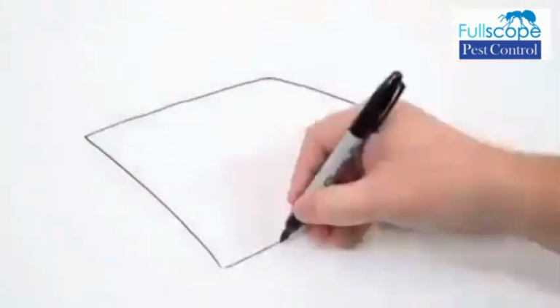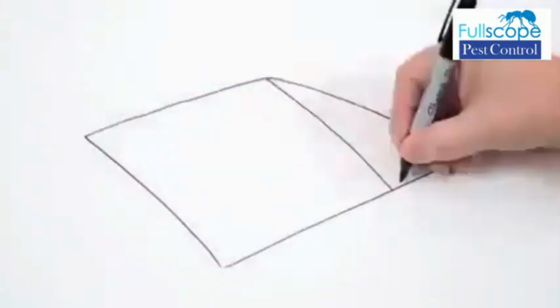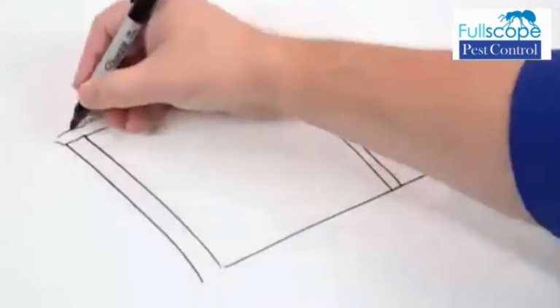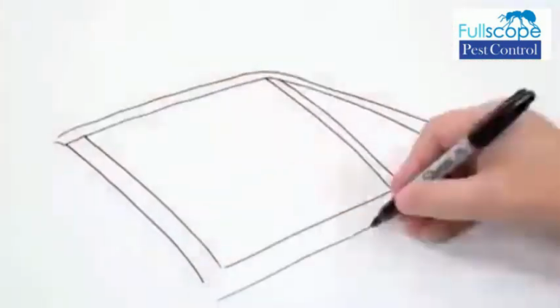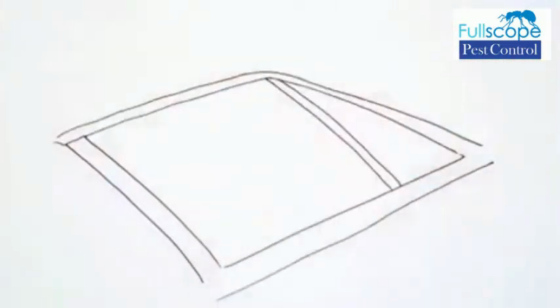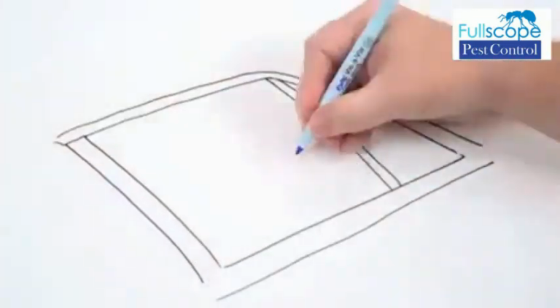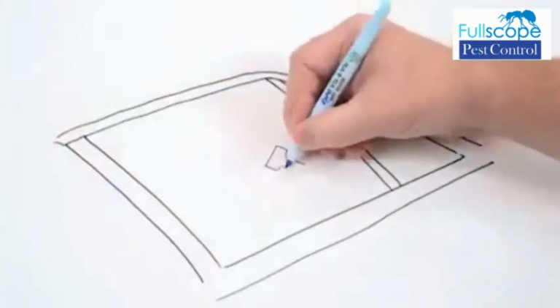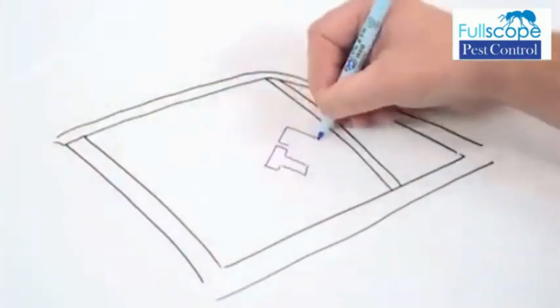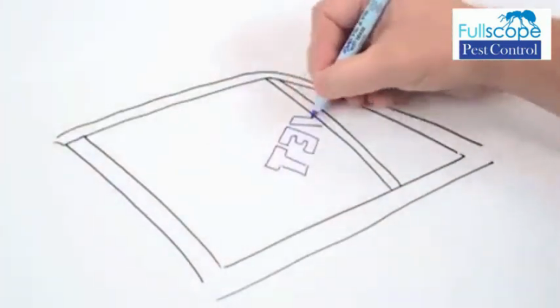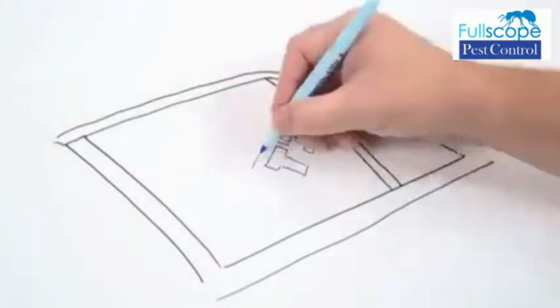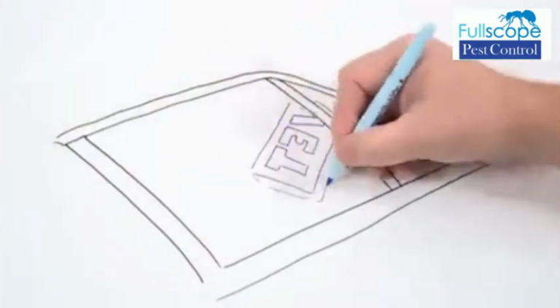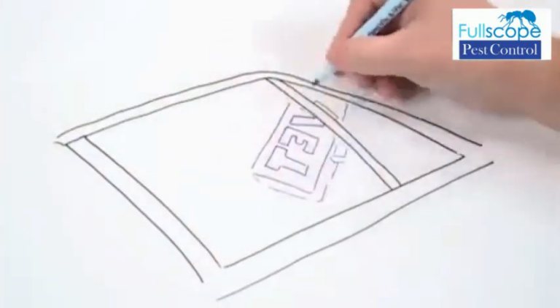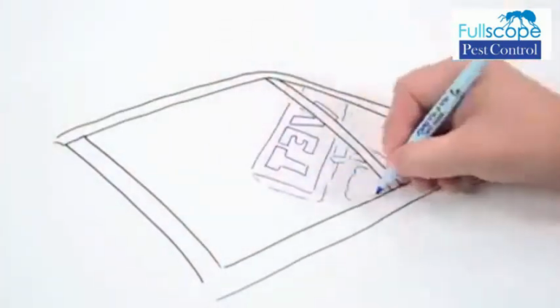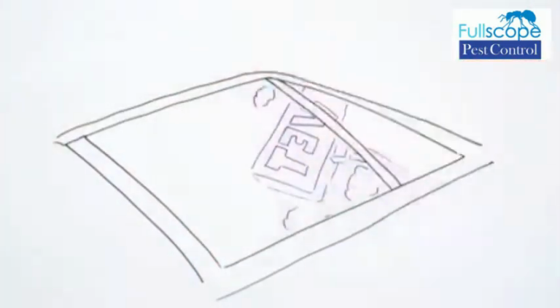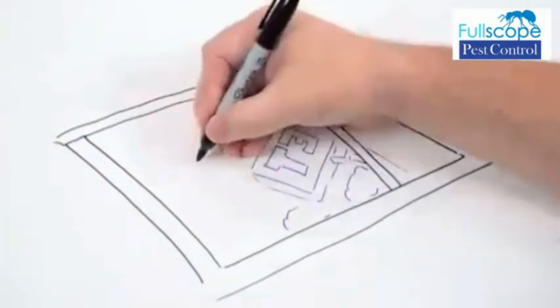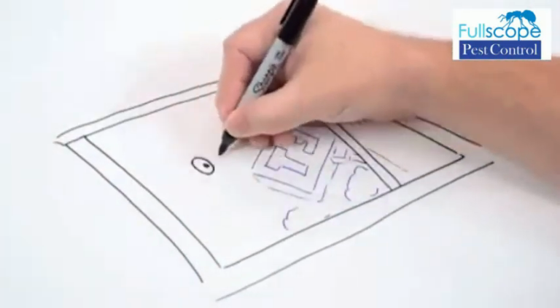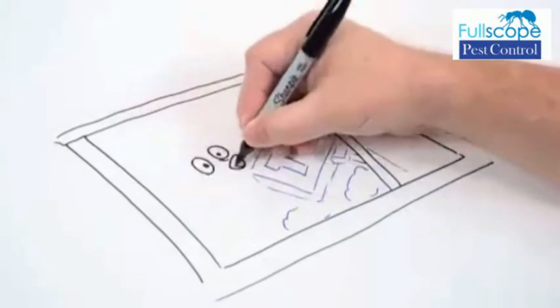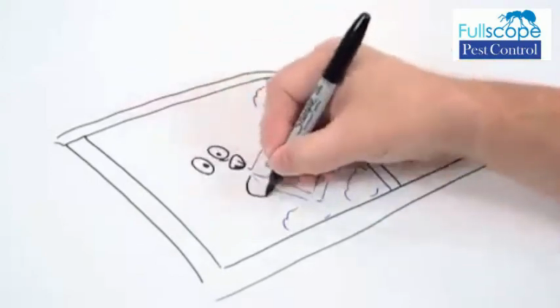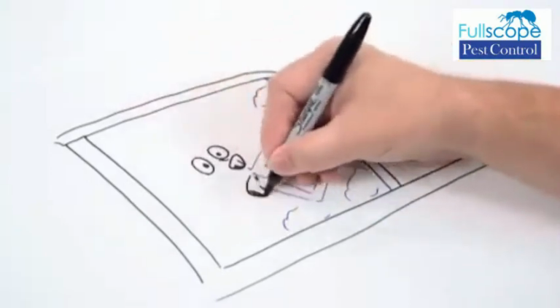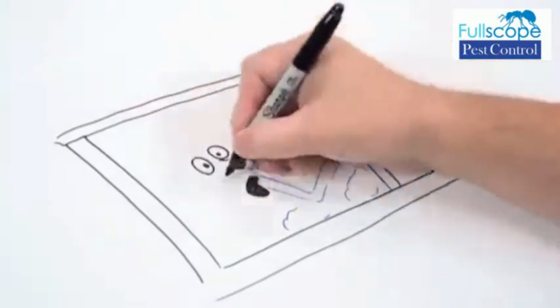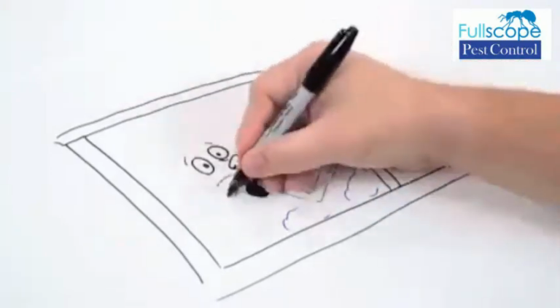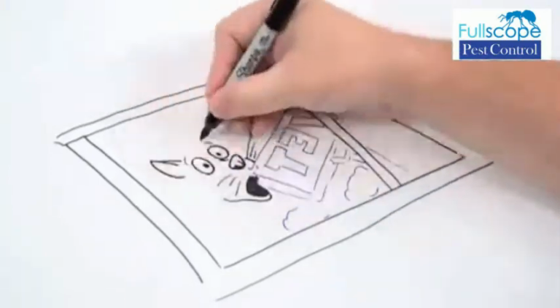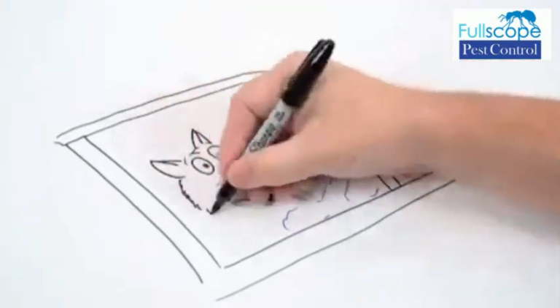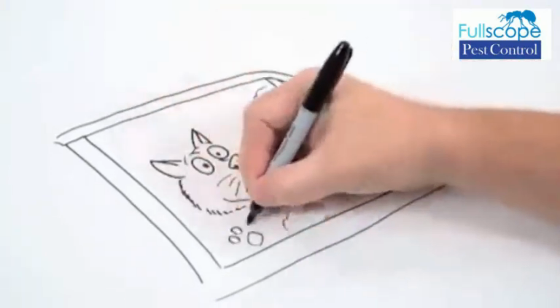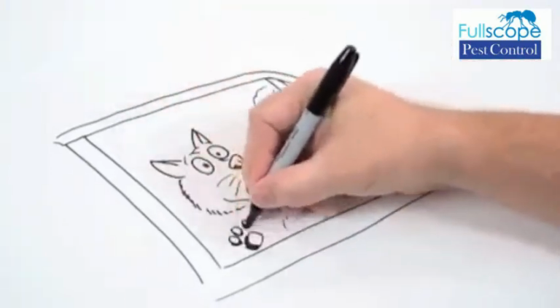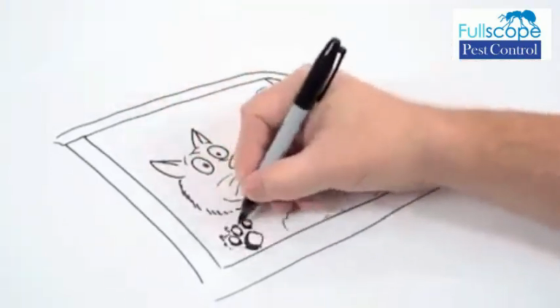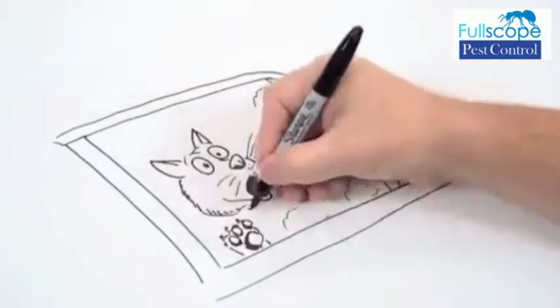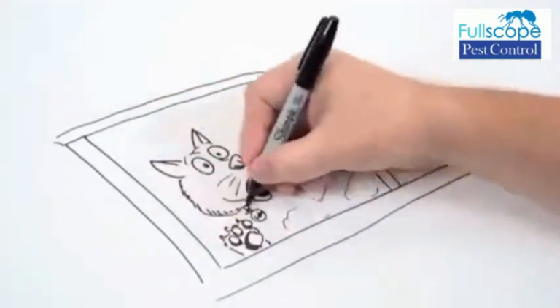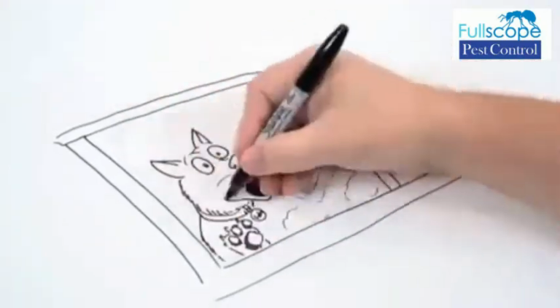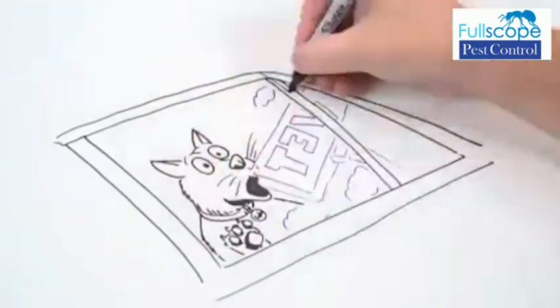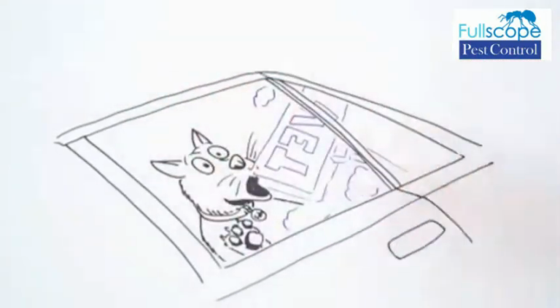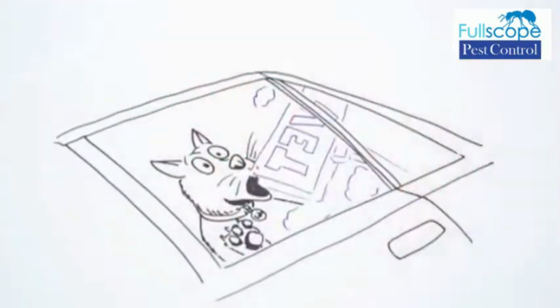First, take your pets to the vet to have them professionally treated. Flea and tick collars are good preventative measures, but won't help if you already have an infestation.